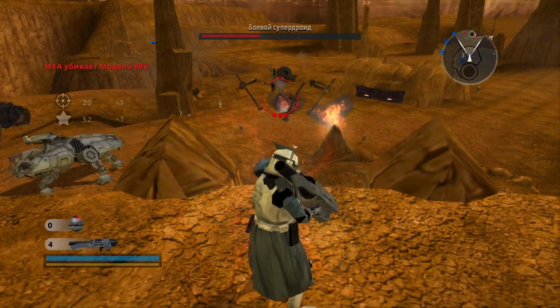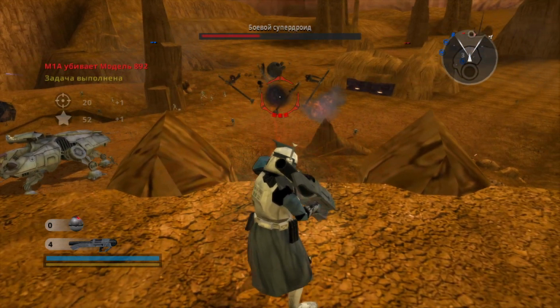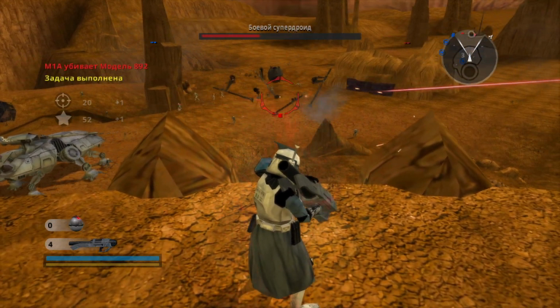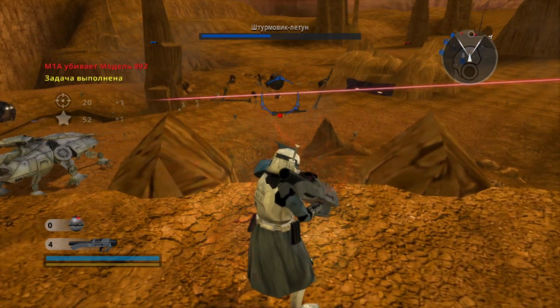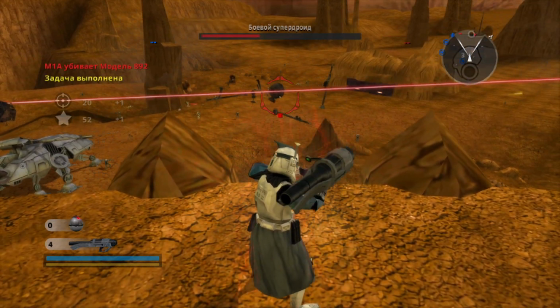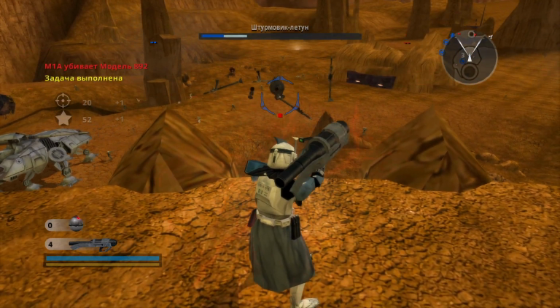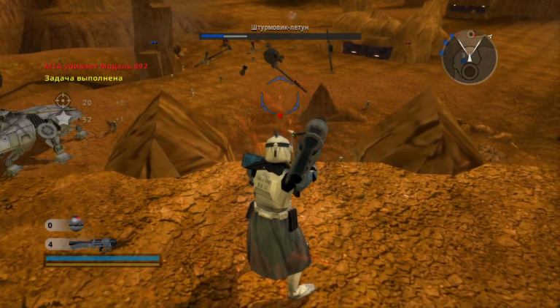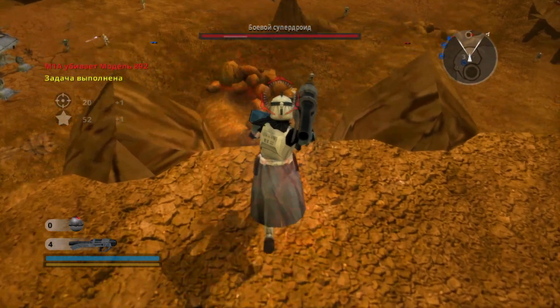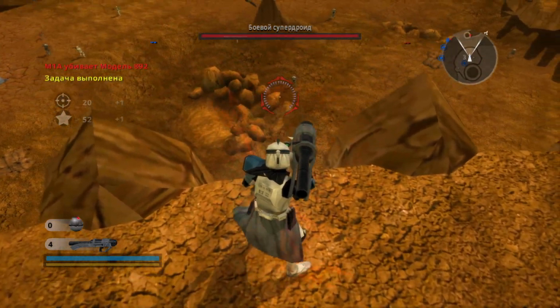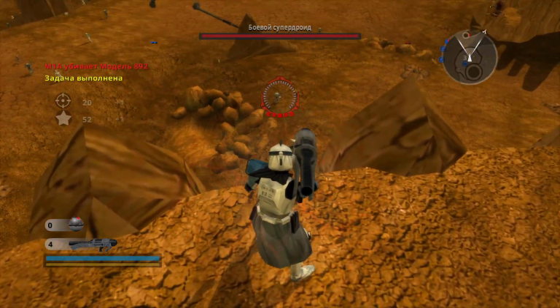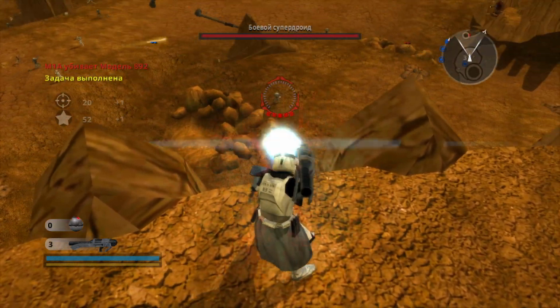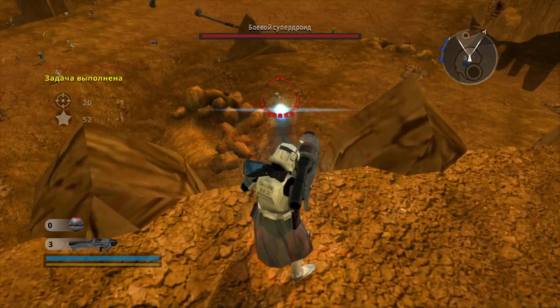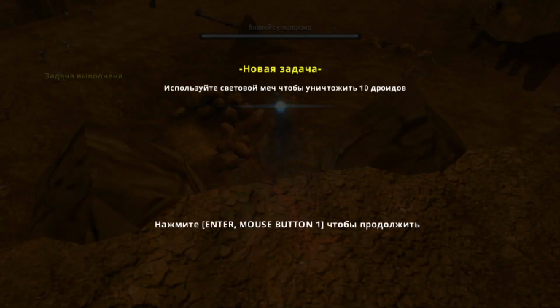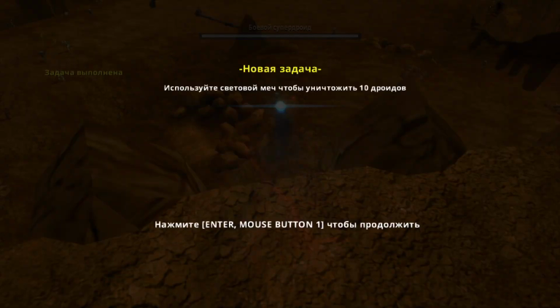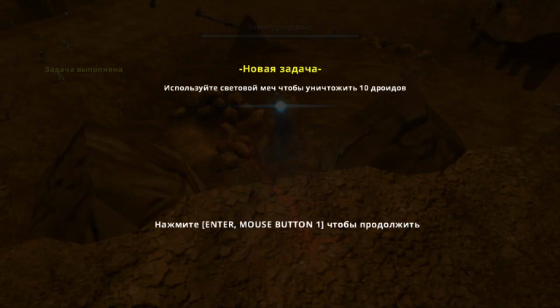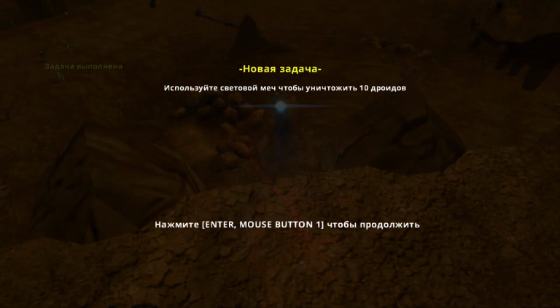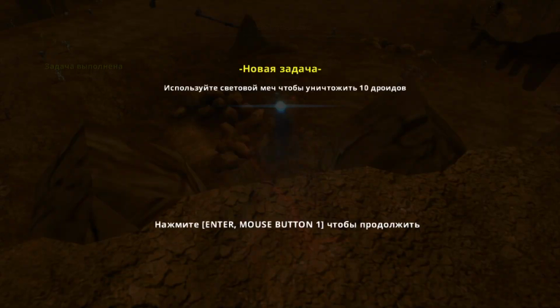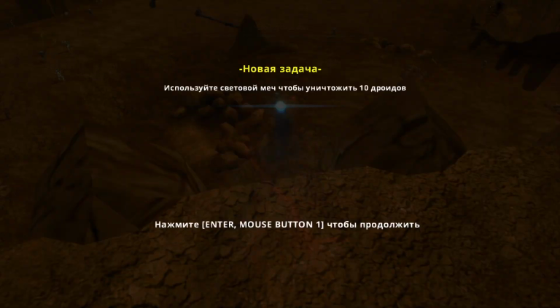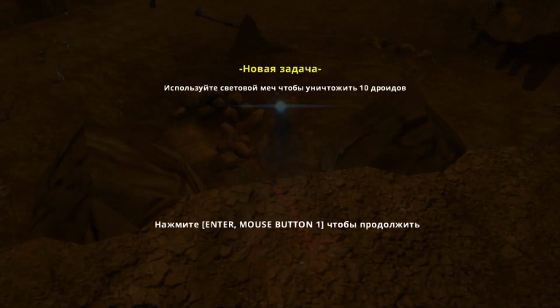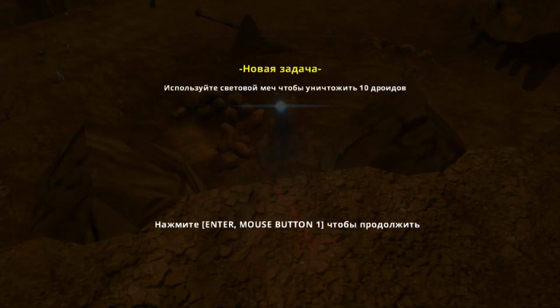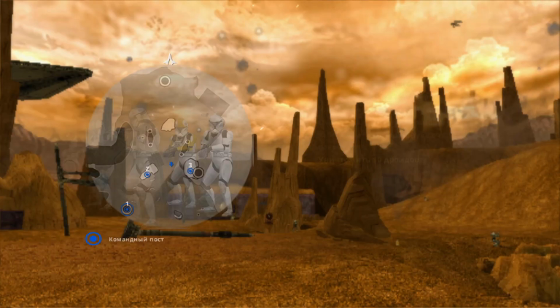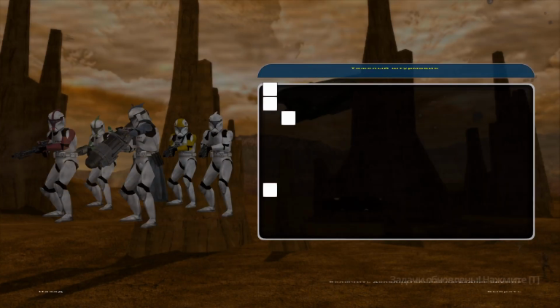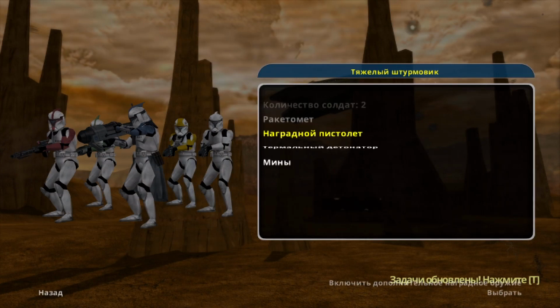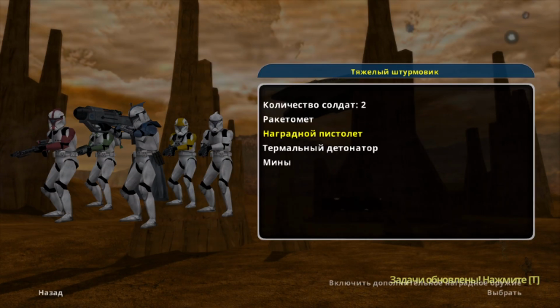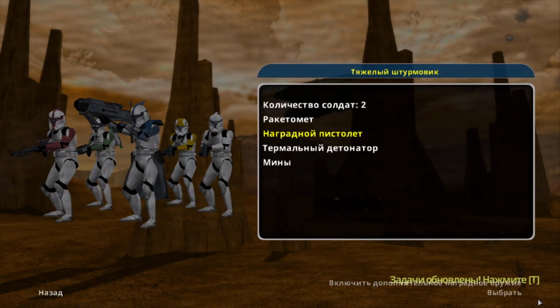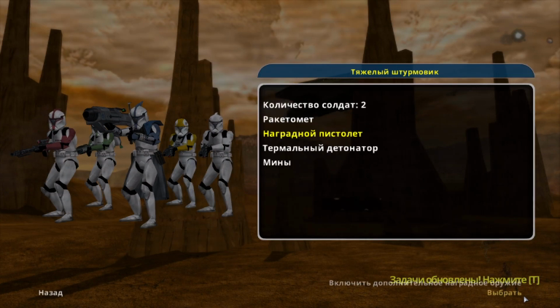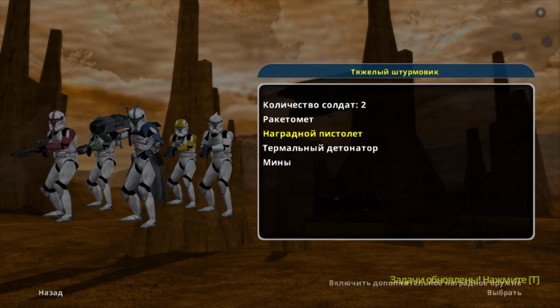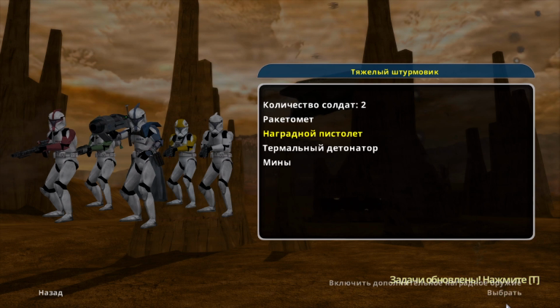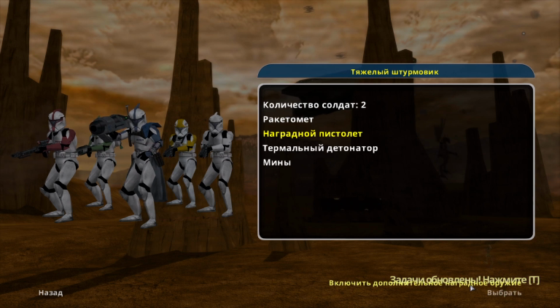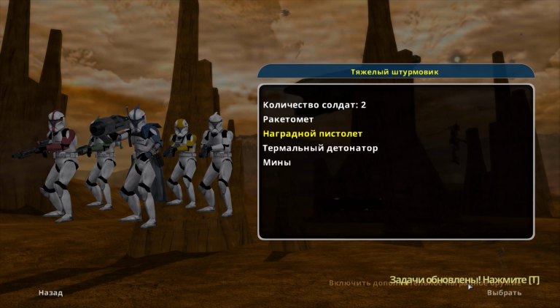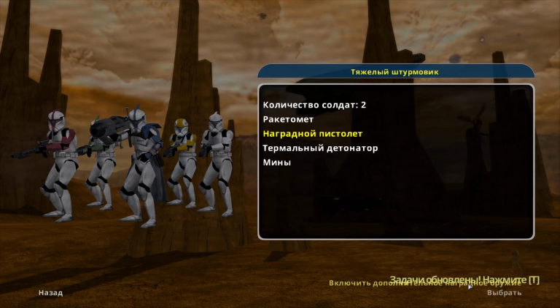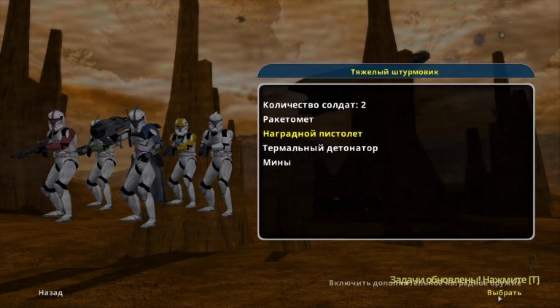Master Windu has arrived on the battlefield. A lightsaber will come in handy against these droids. Let's knock down the CIS reinforcements a bit.